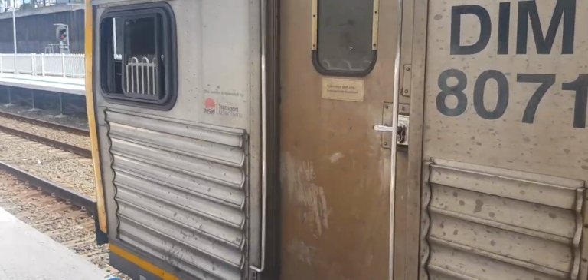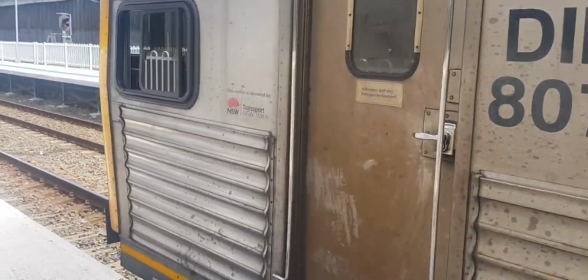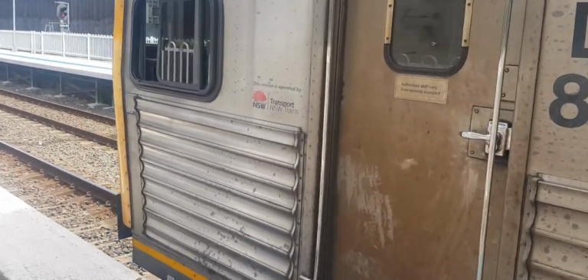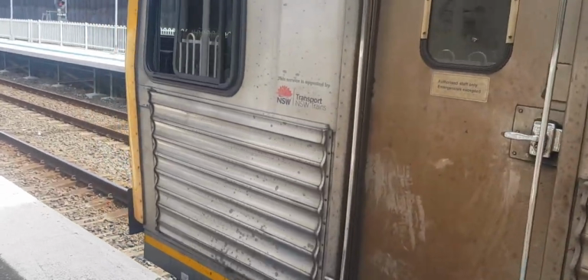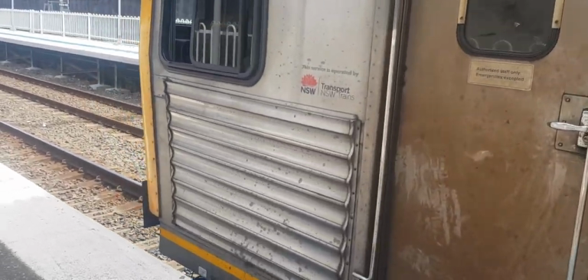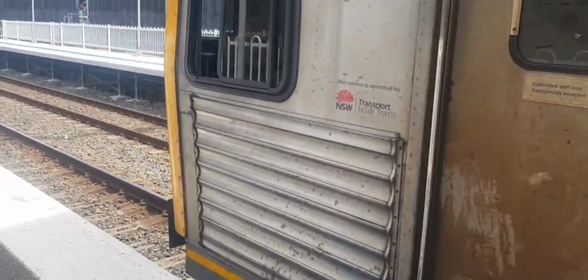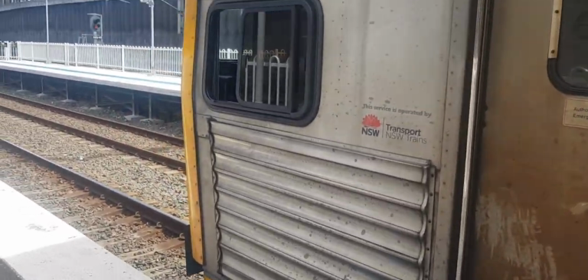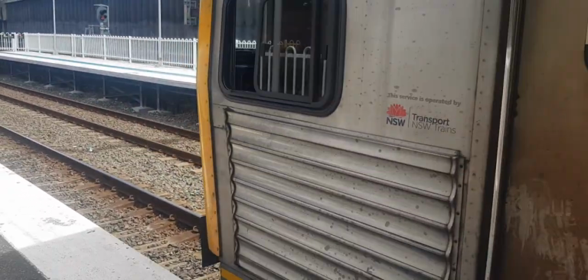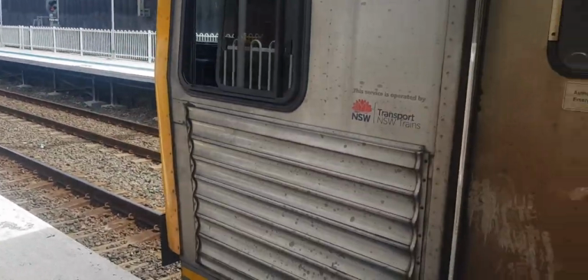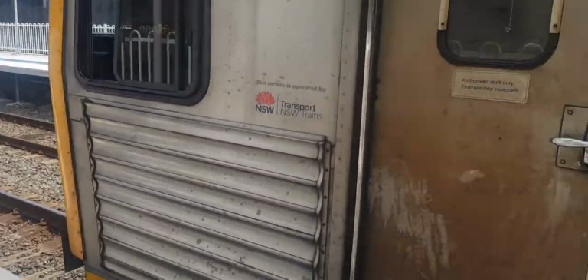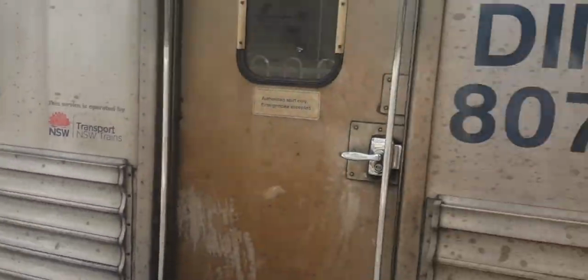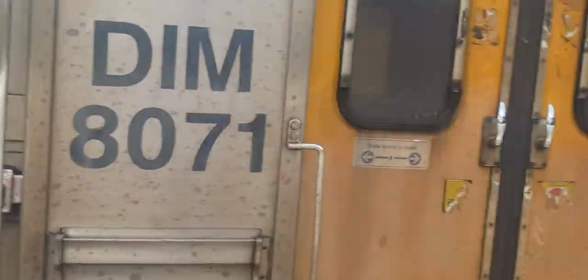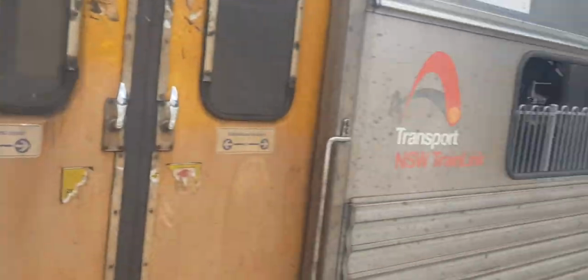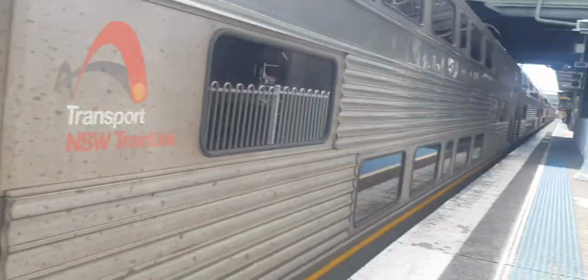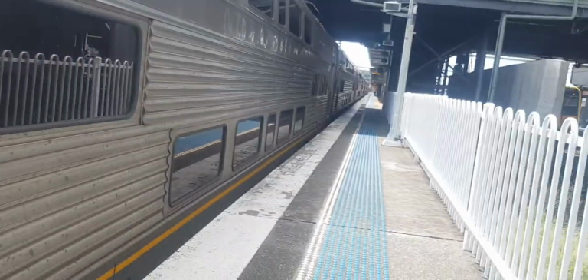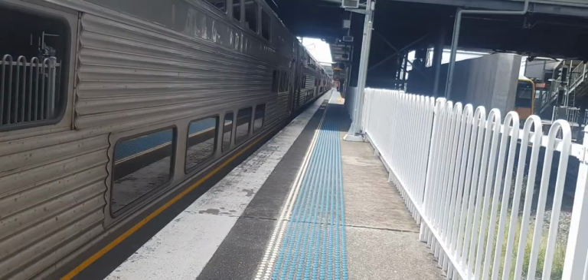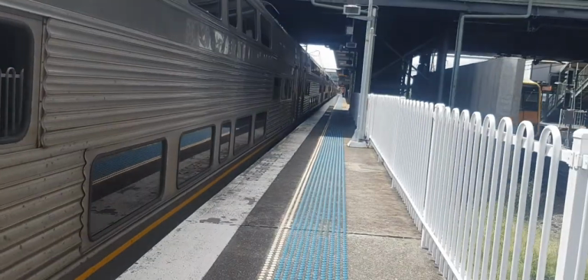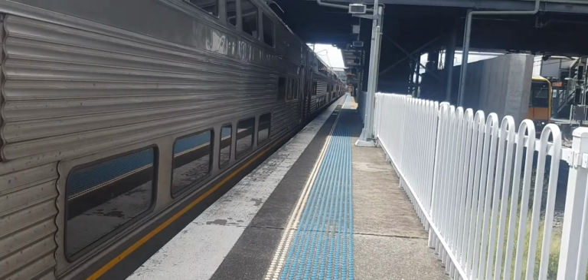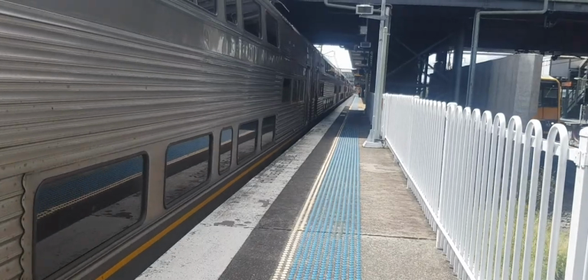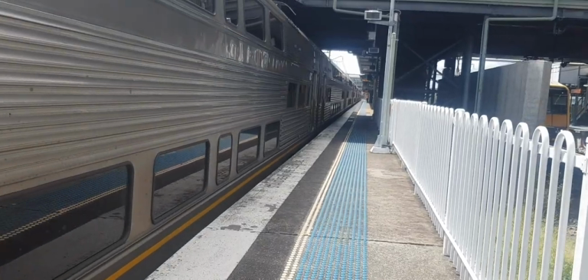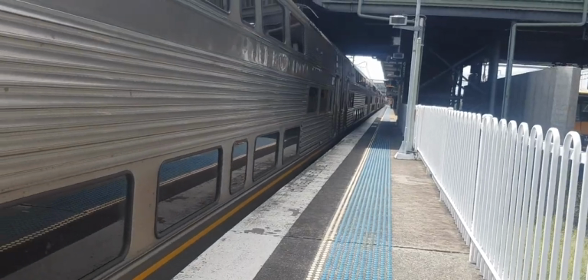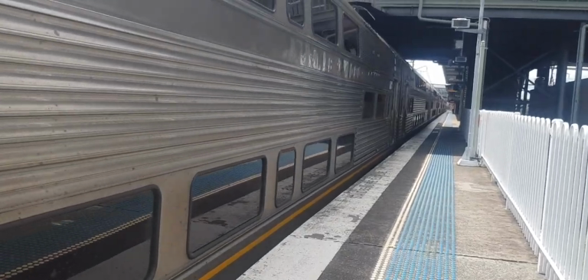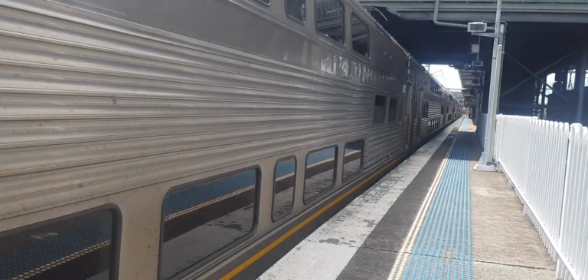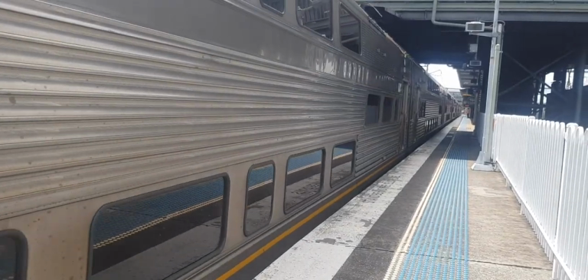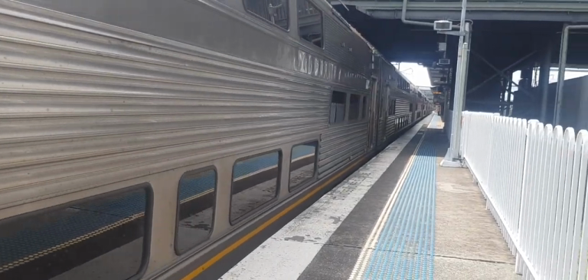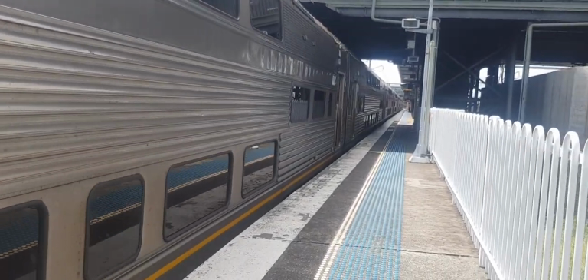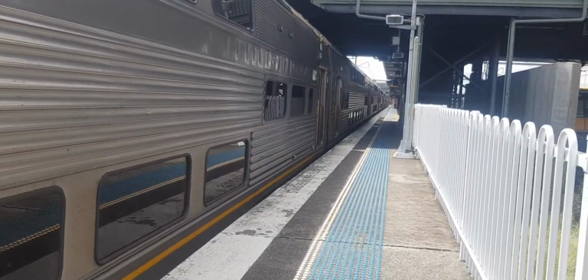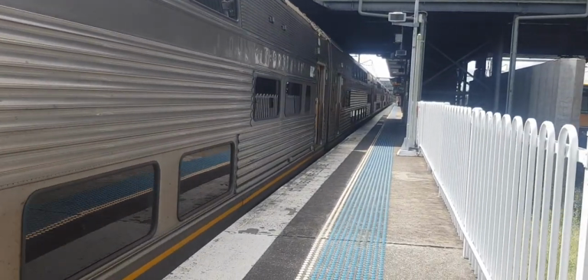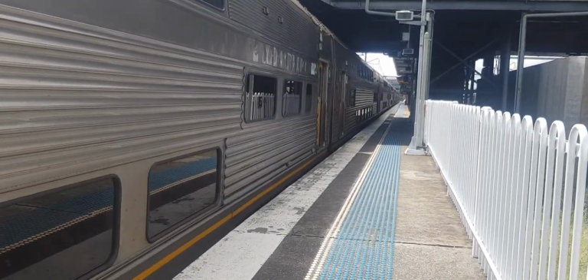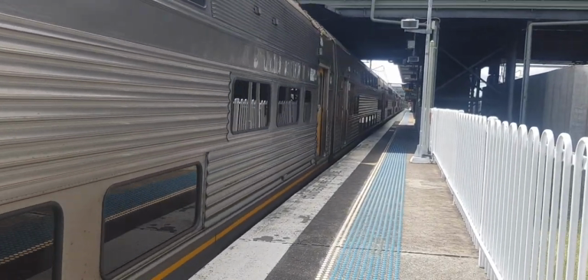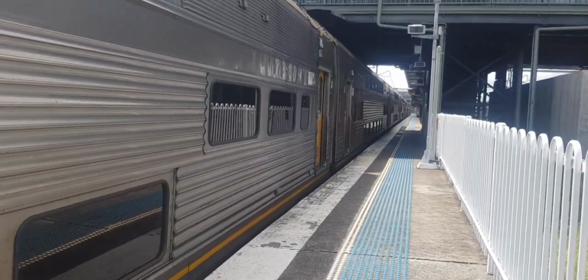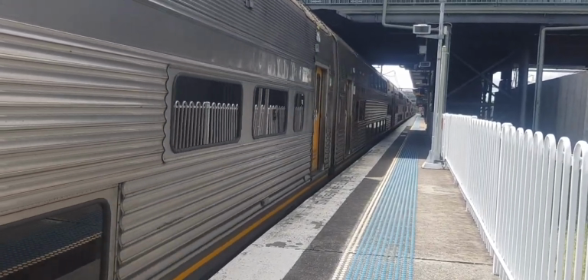Hey guys, Joan here from Drones Vlogs. I'm here at Hornsby Station. Gonna make a video about trains. Here at Hornsby Station, we've got some trains.